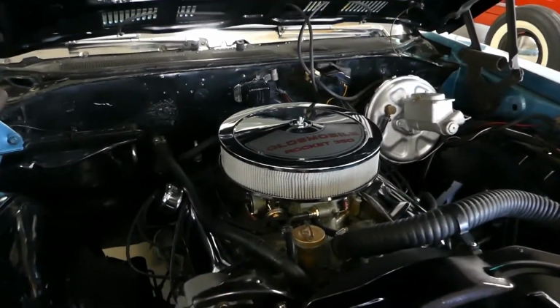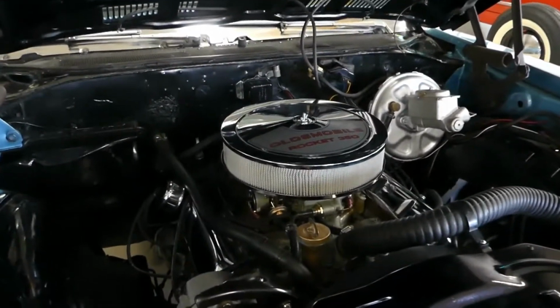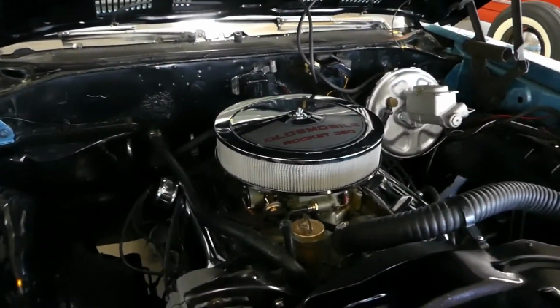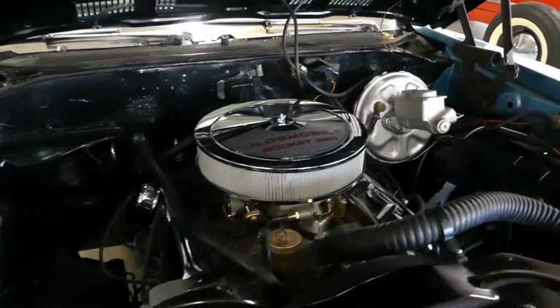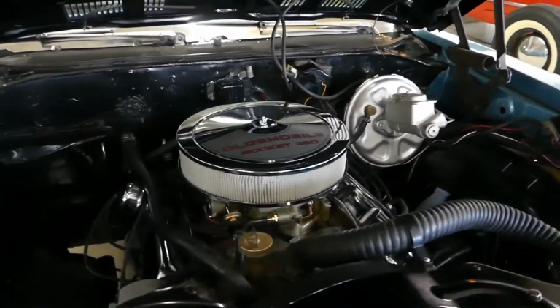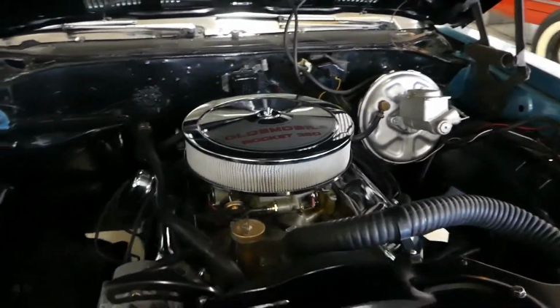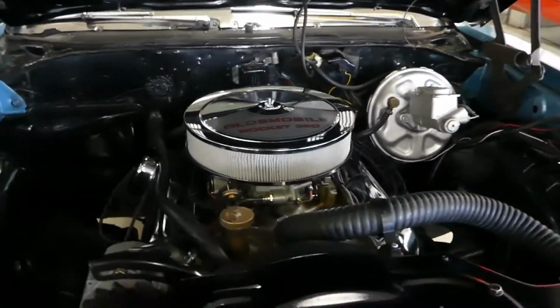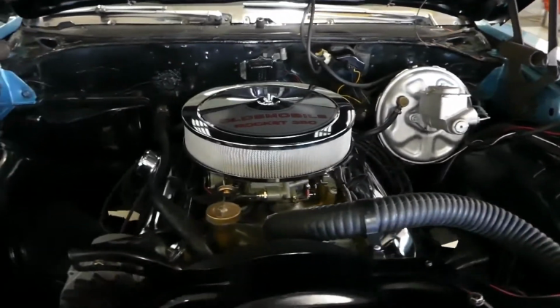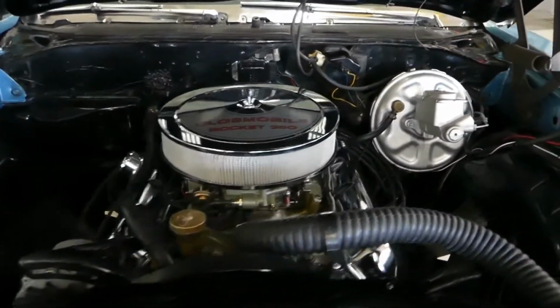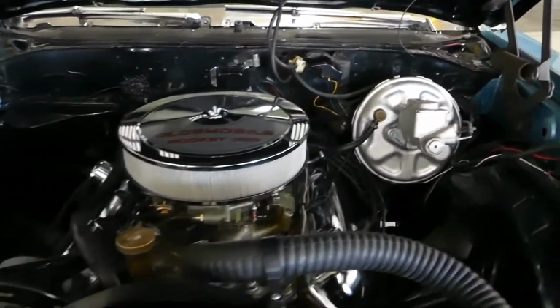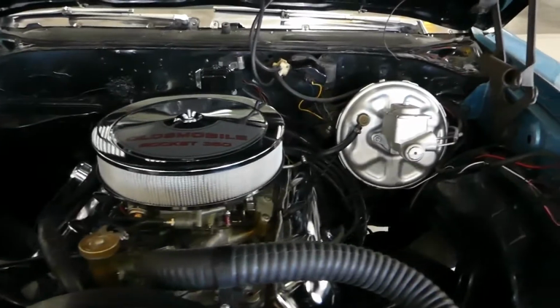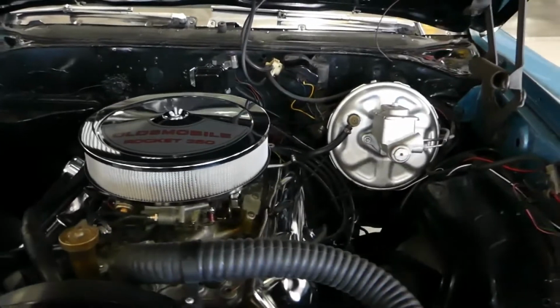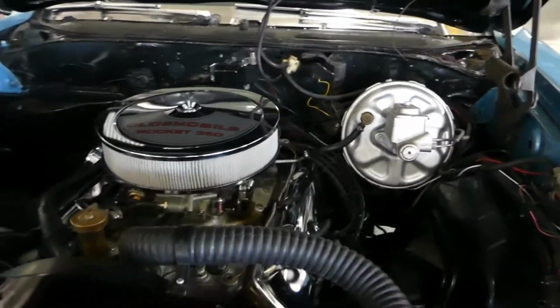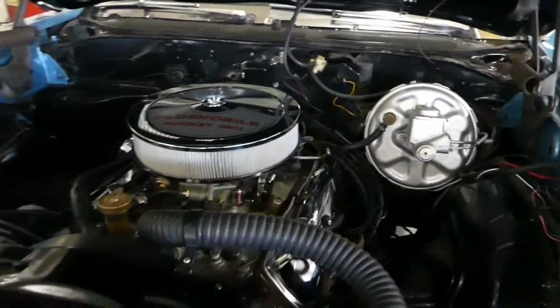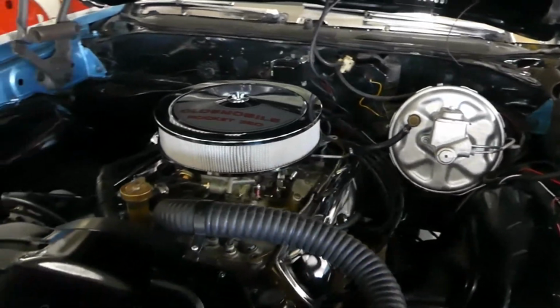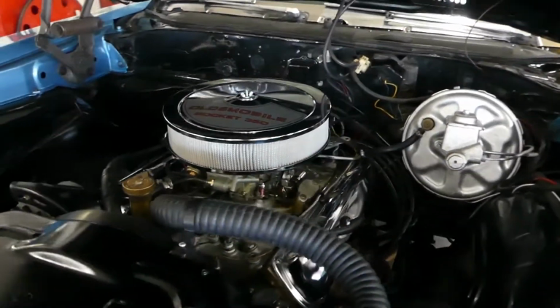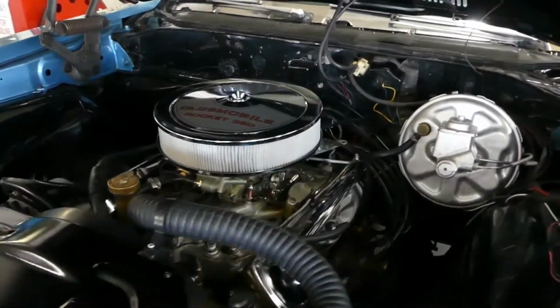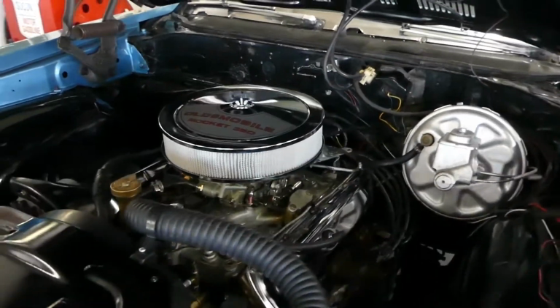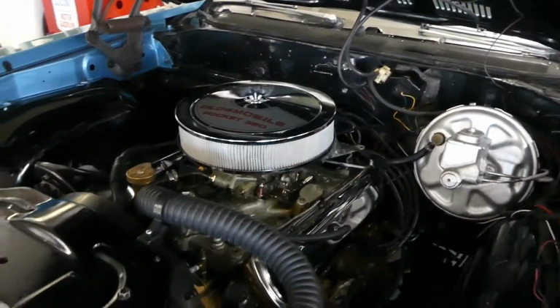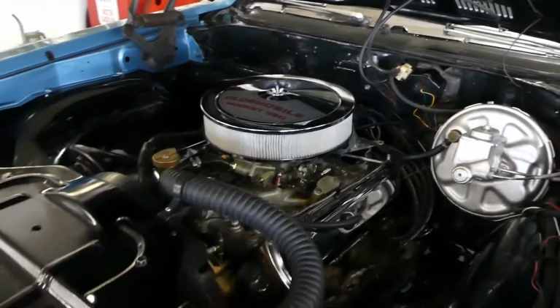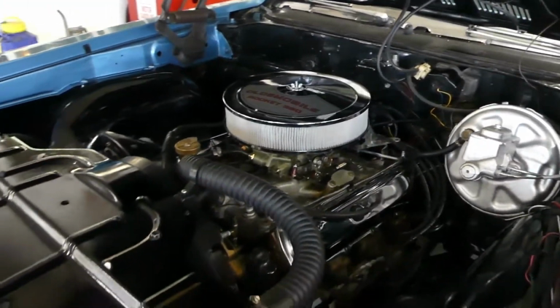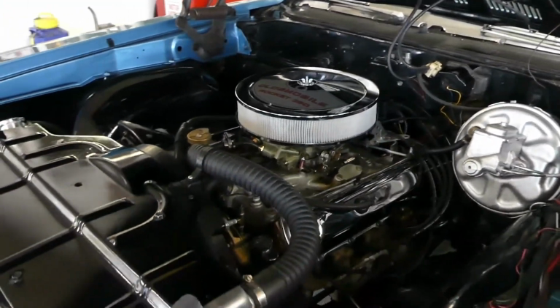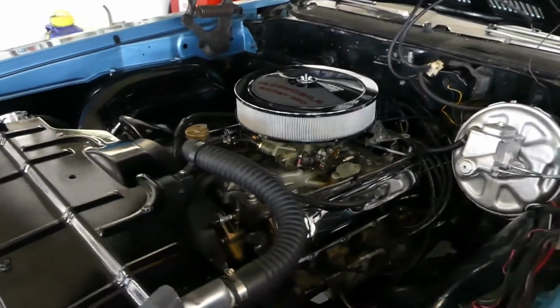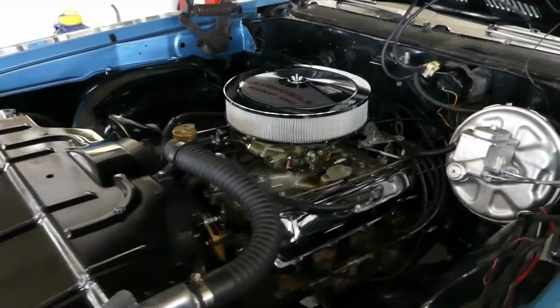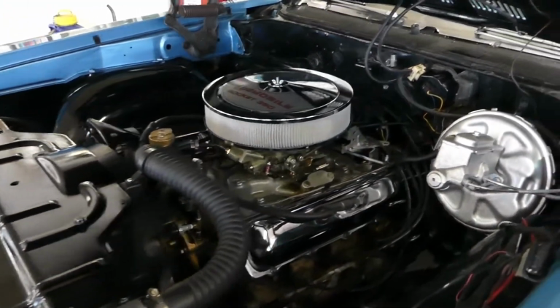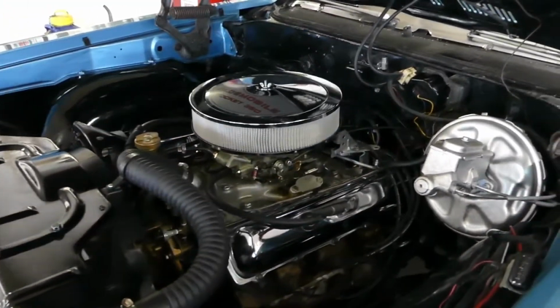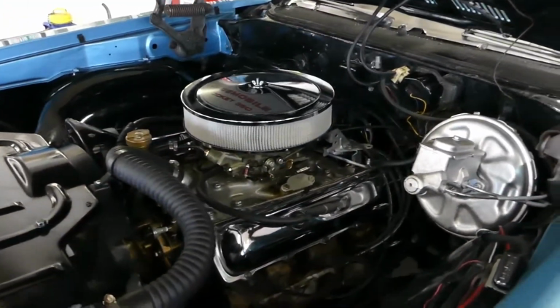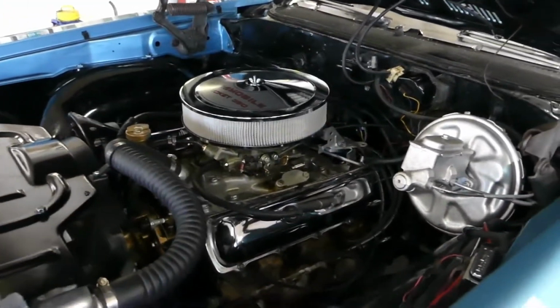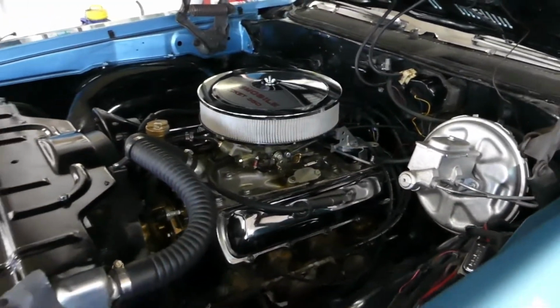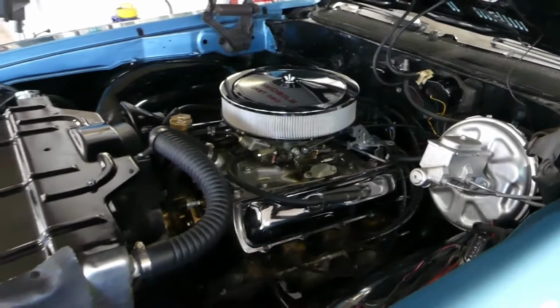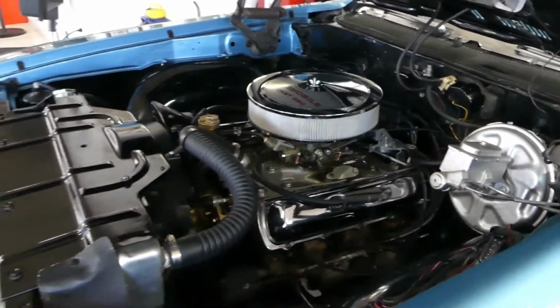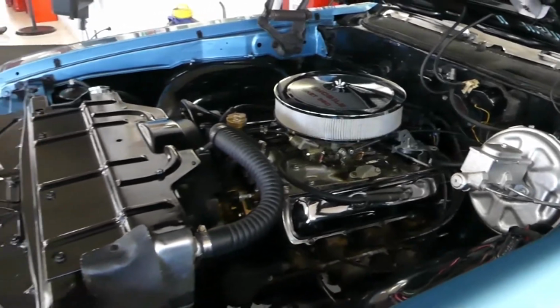There's dual exhaust. She starts right up and runs like a champ.